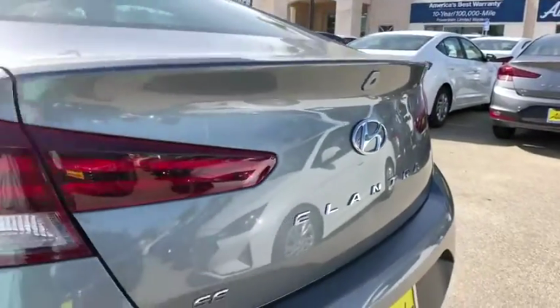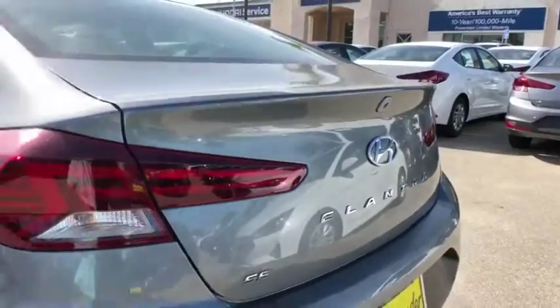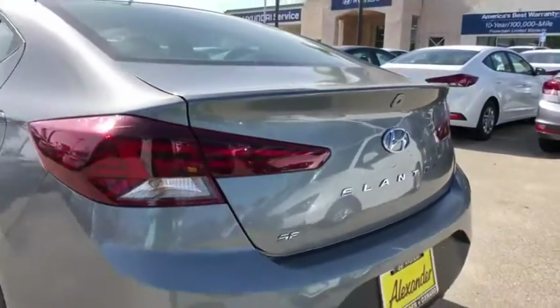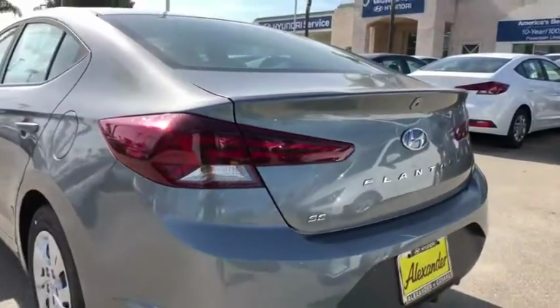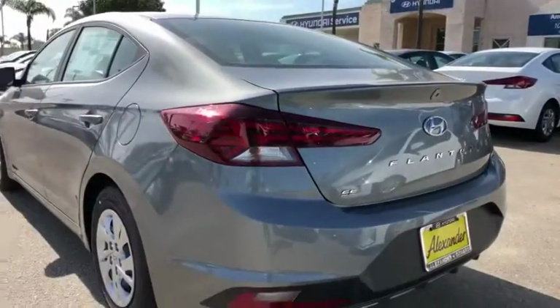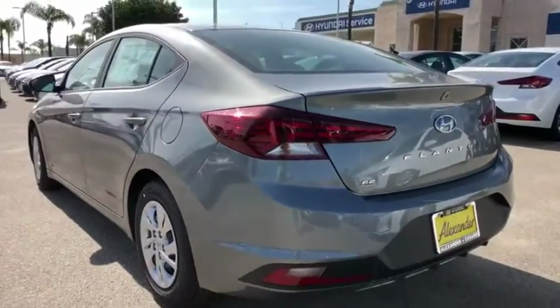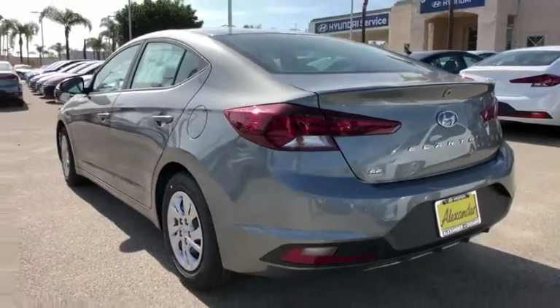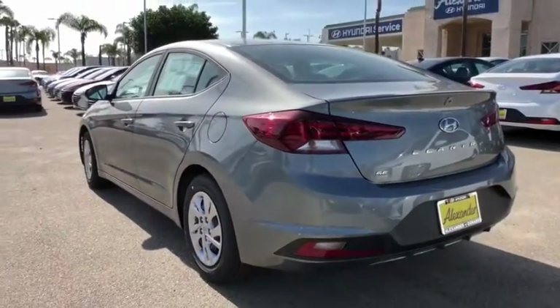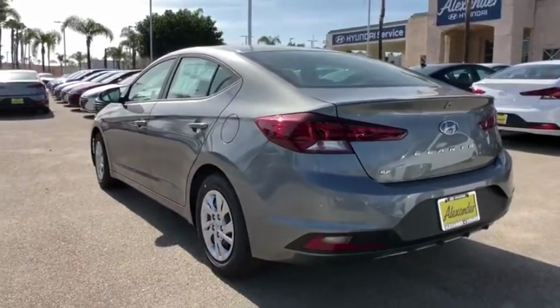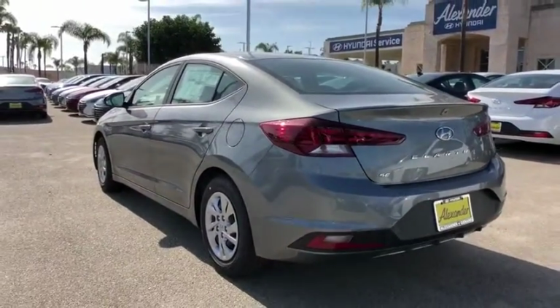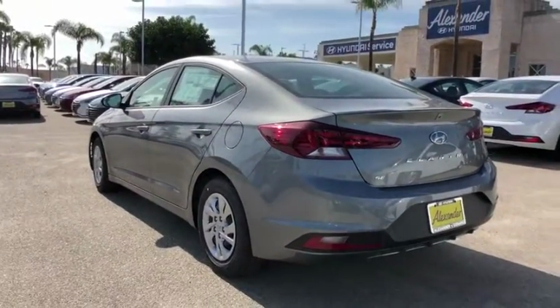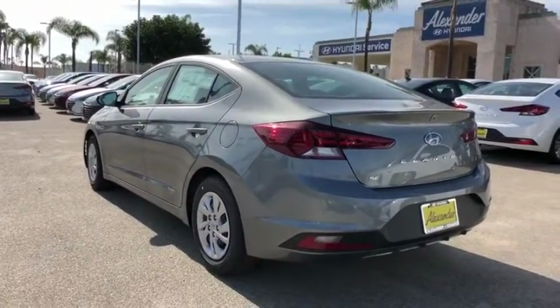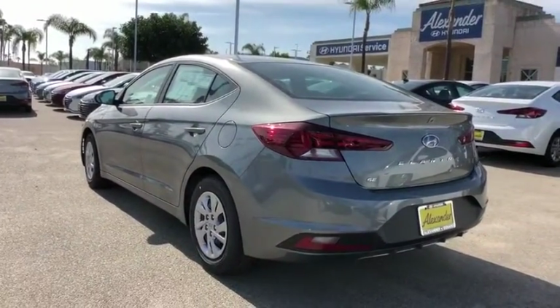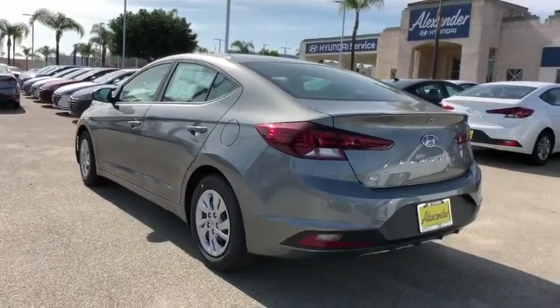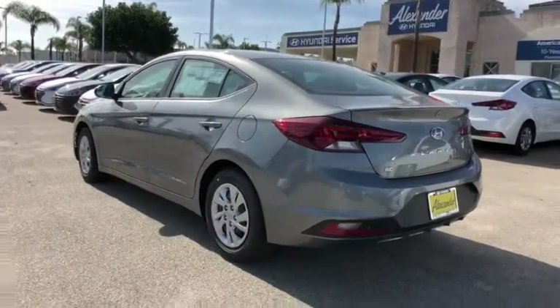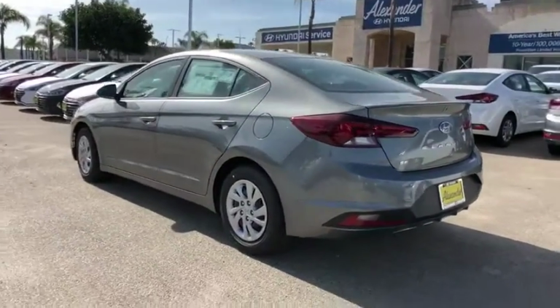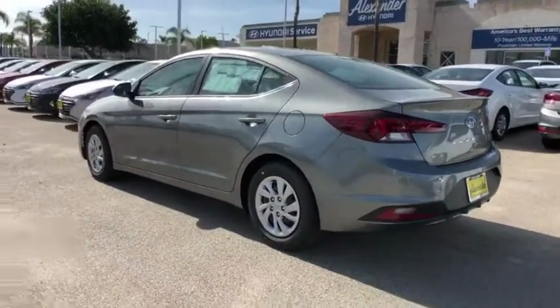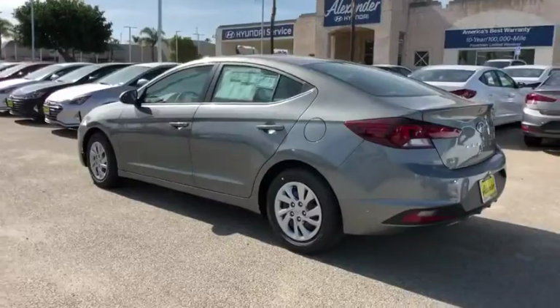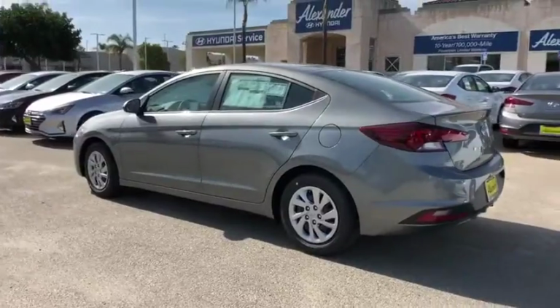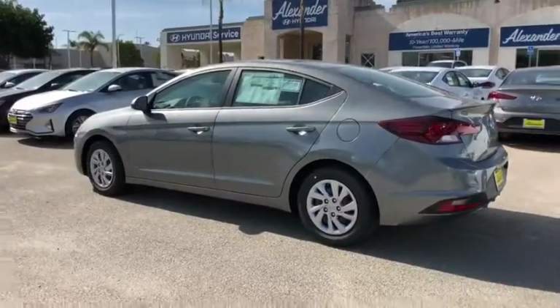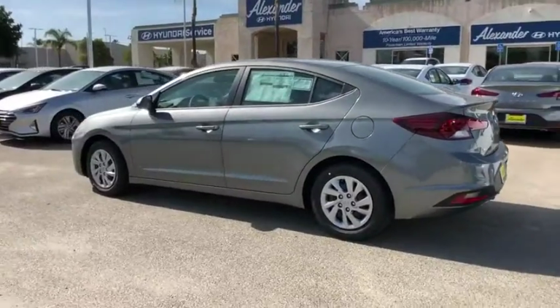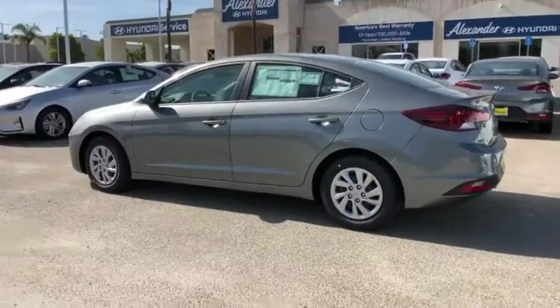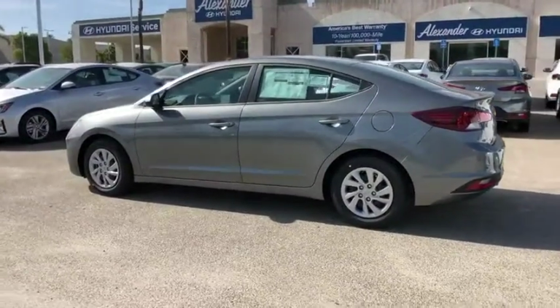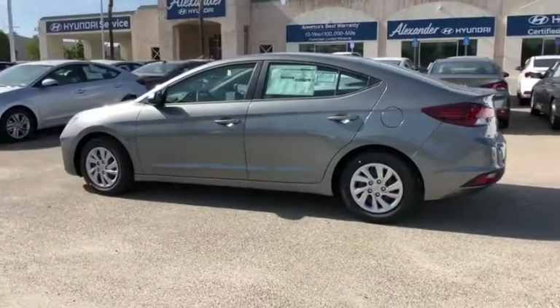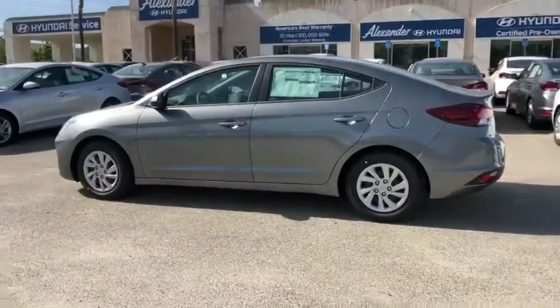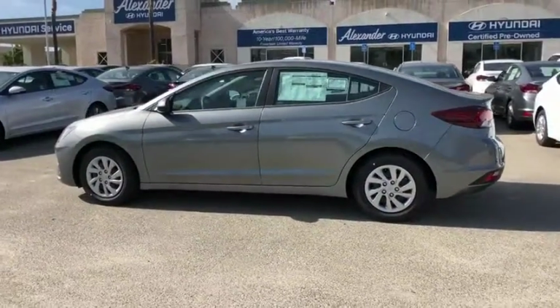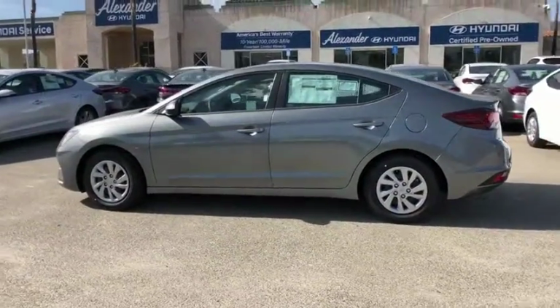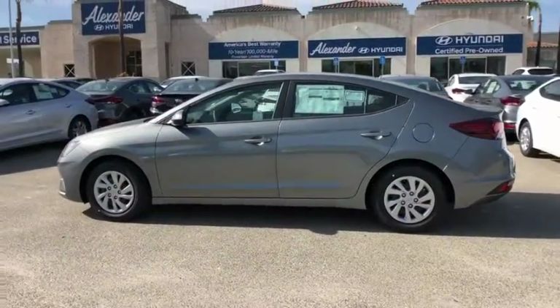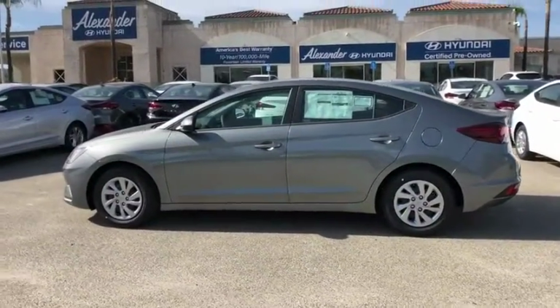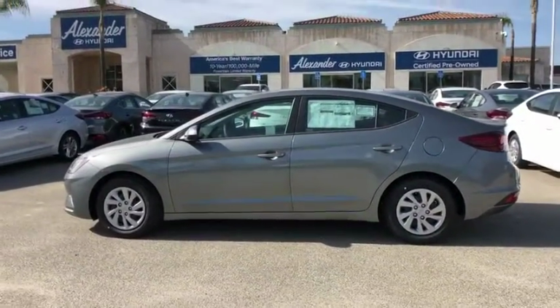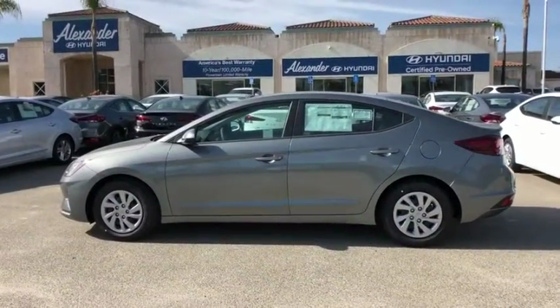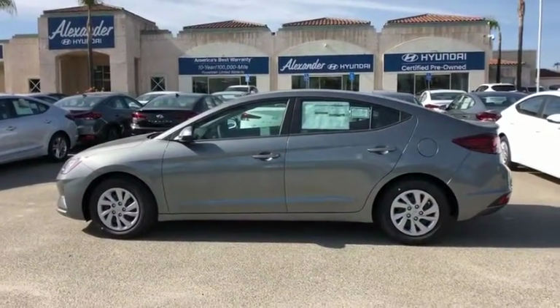Panic alarm, remote keyless entry, brake assist, tachometer, front bucket seats, front reading lamps, tilt steering wheel, driver vanity mirror, passenger vanity mirror.